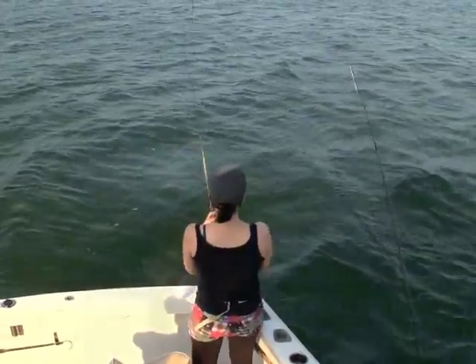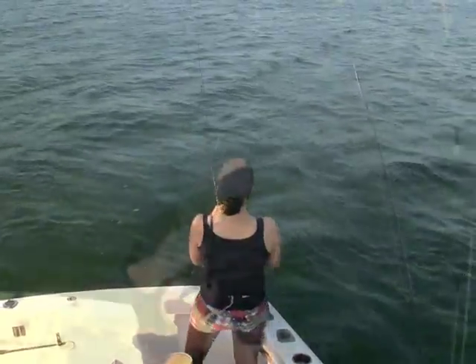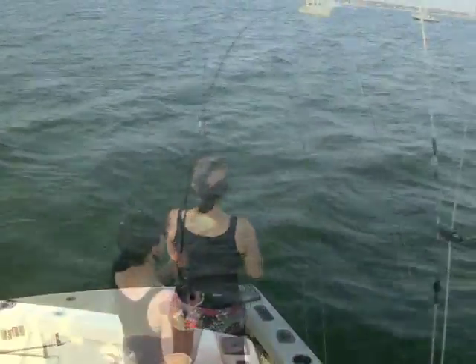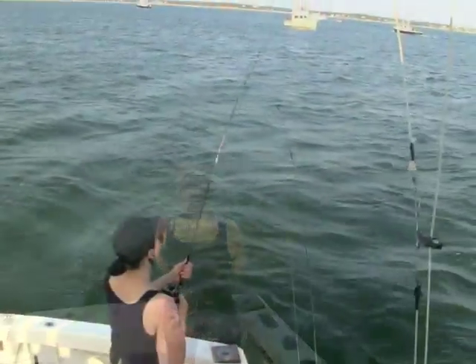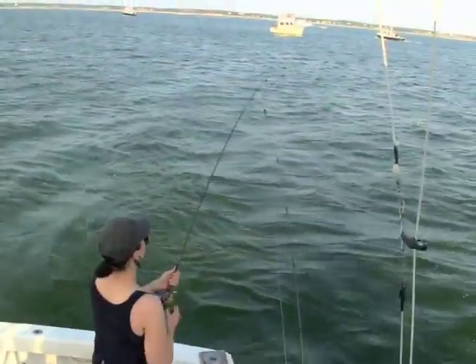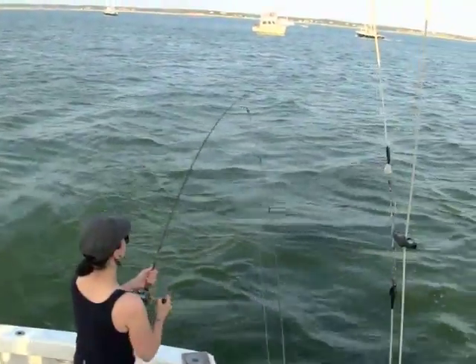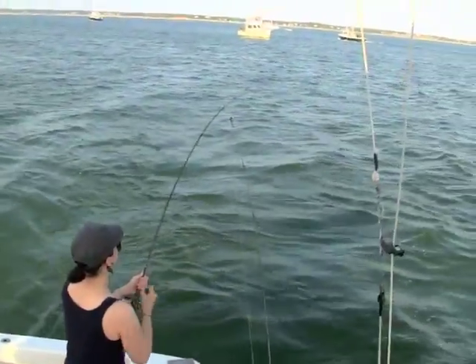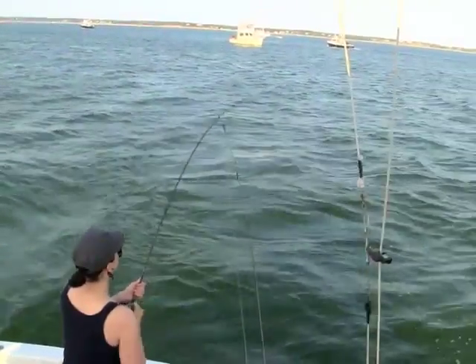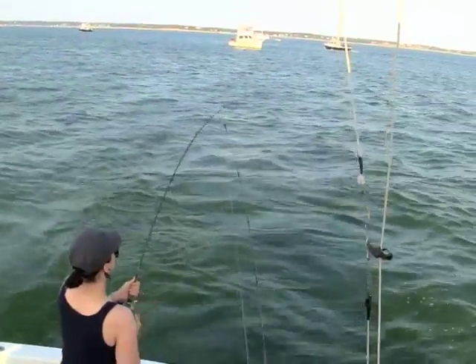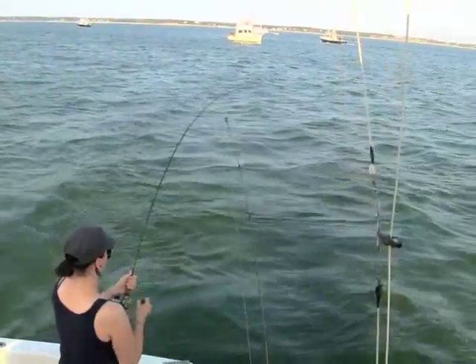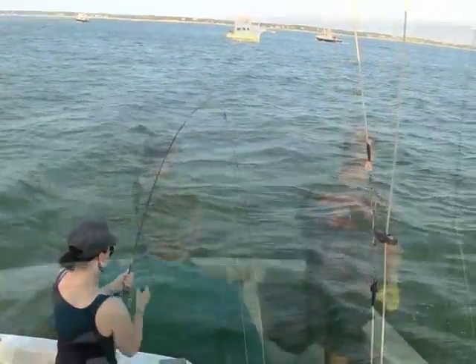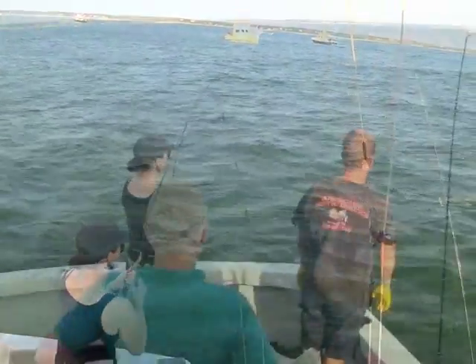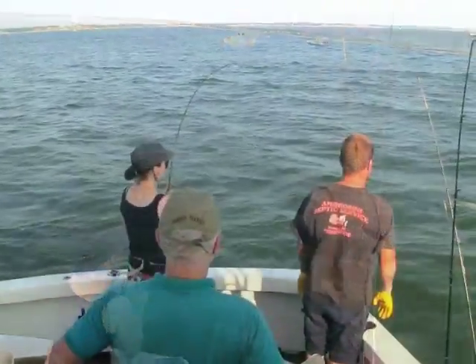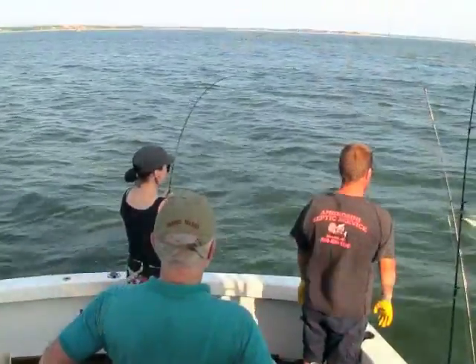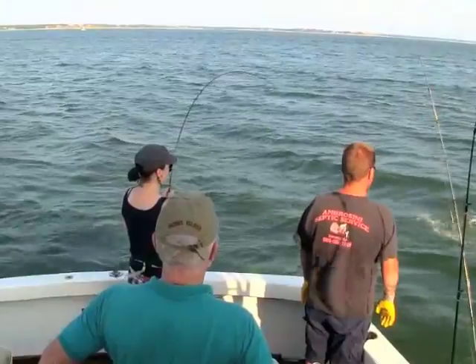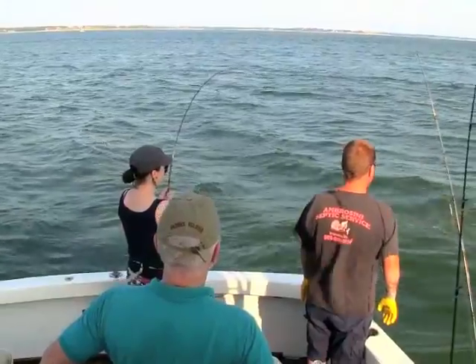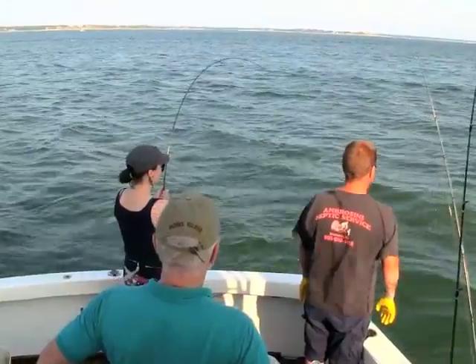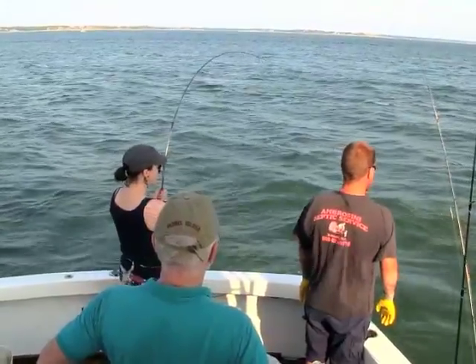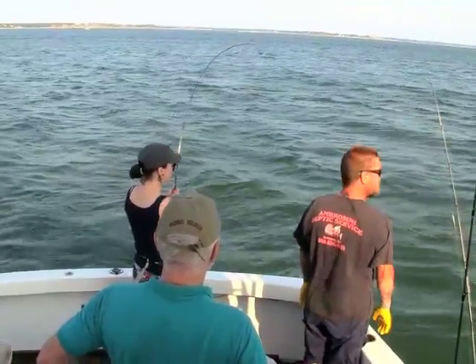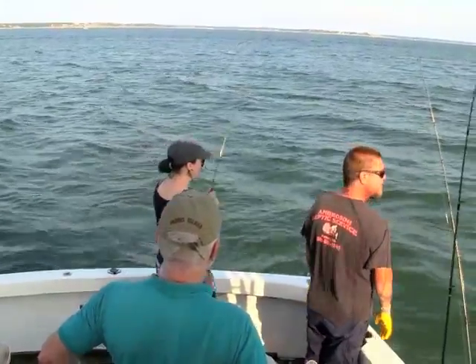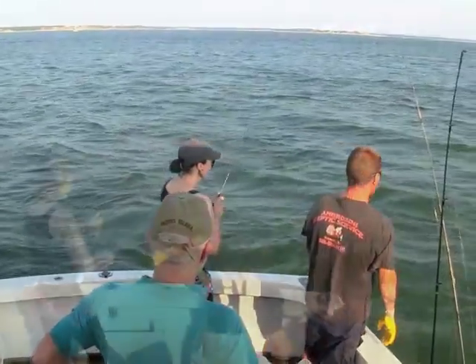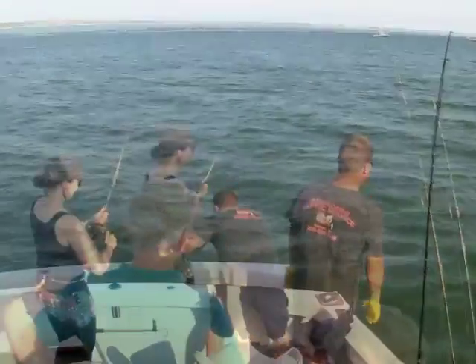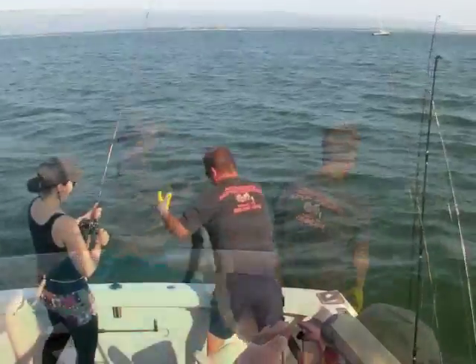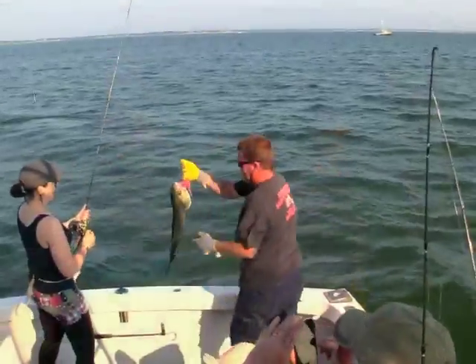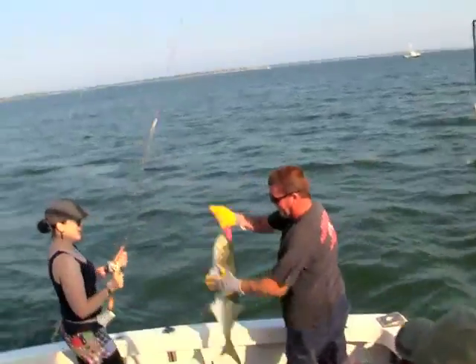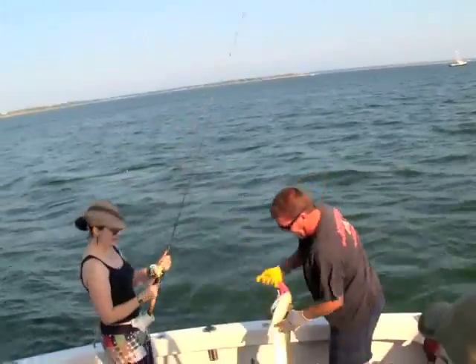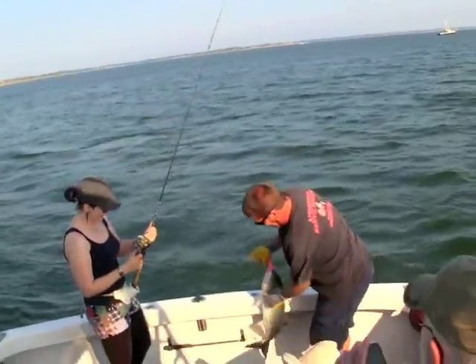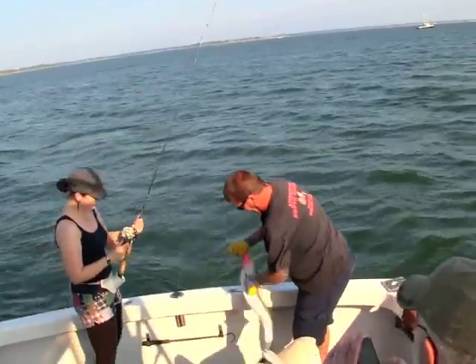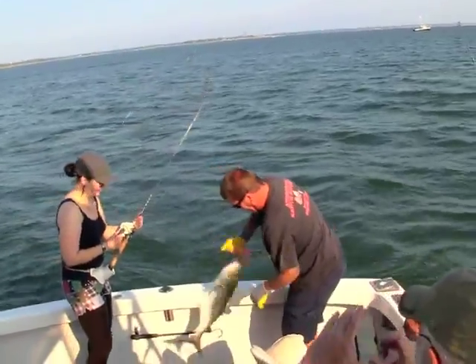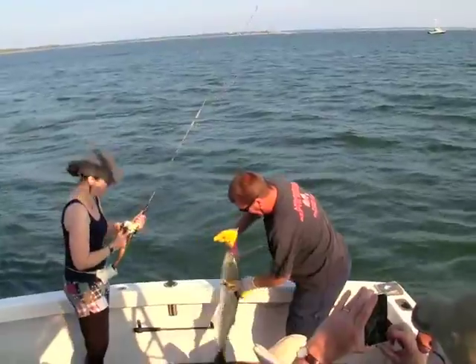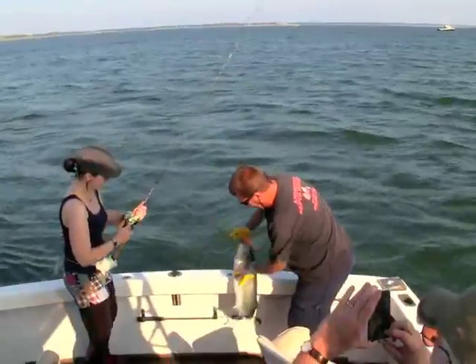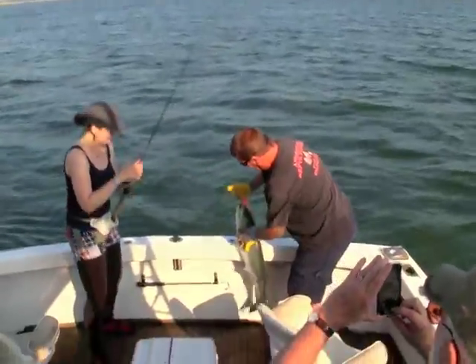This is Erin Ryan. She loves using this light gear — it really doesn't matter what I hand her, just as long as it's light. She can stand up and feel the fight of the fish, and she really enjoys it.